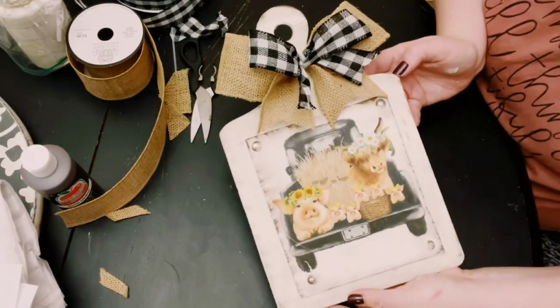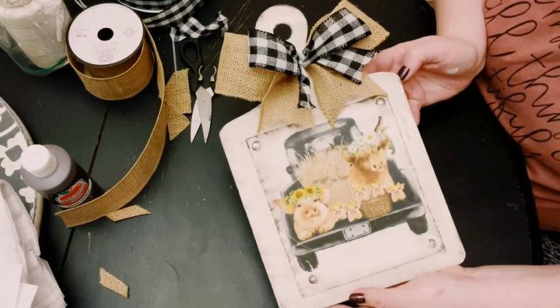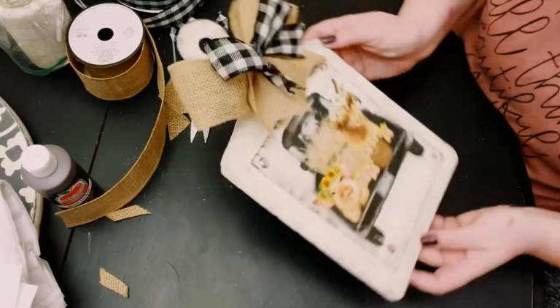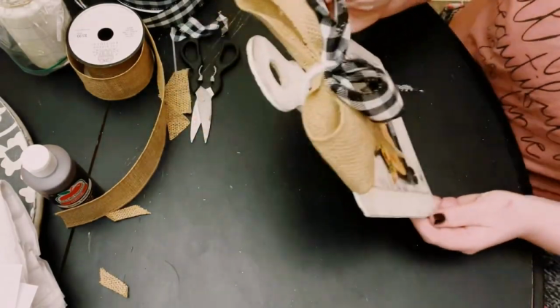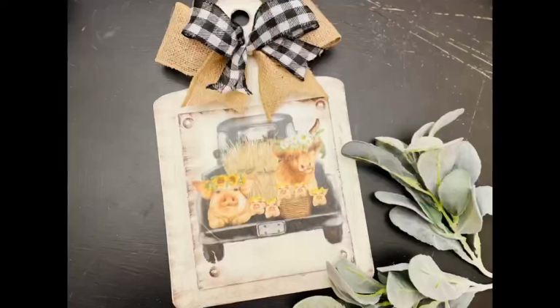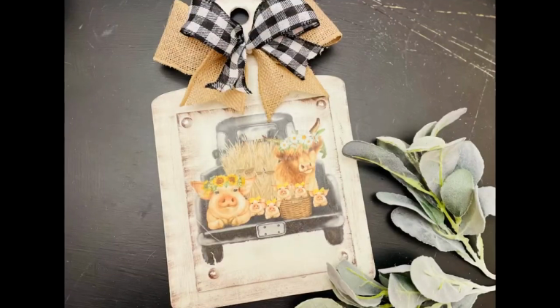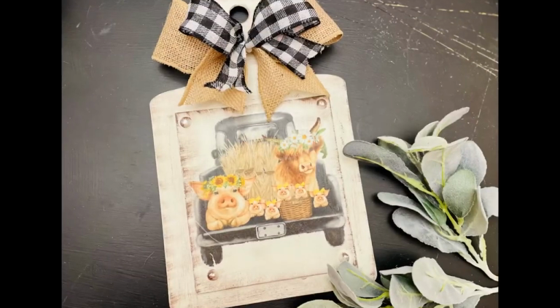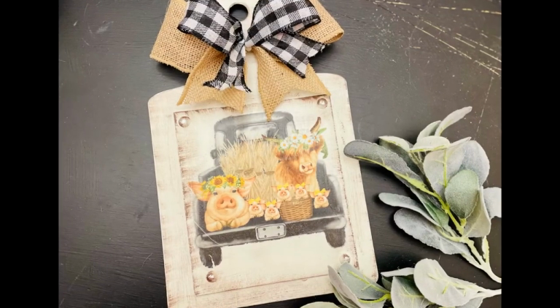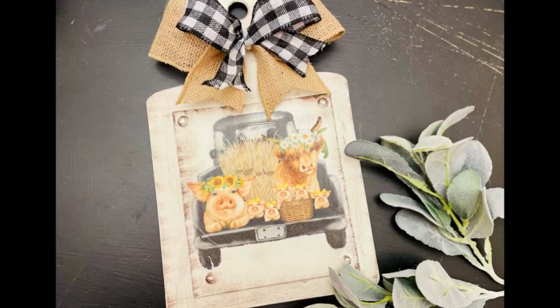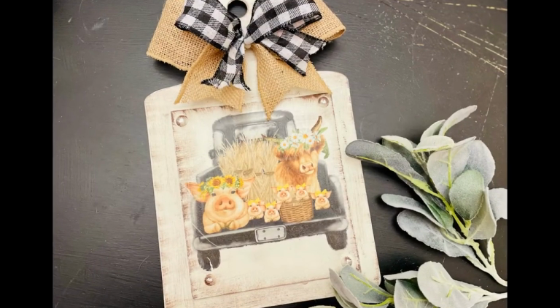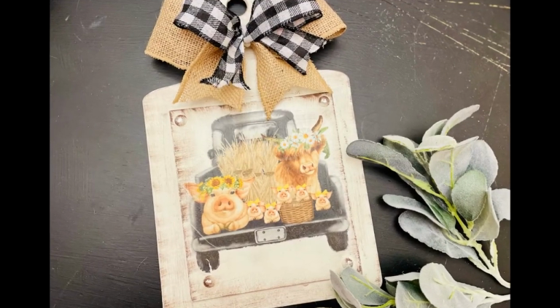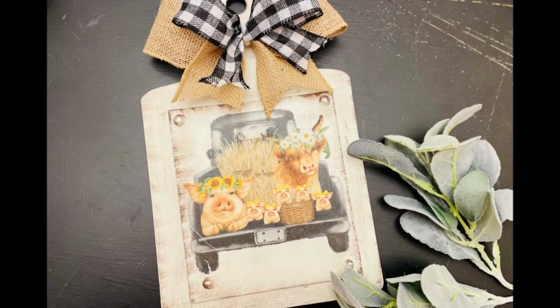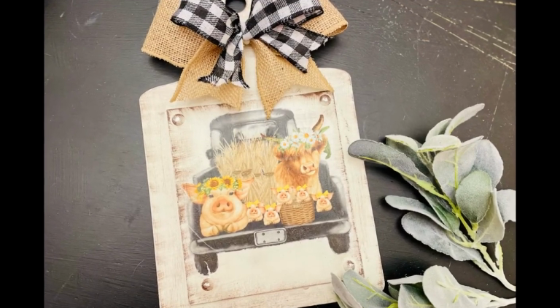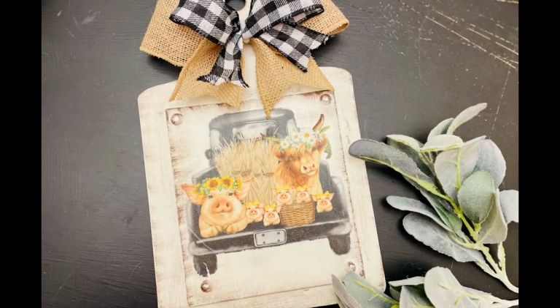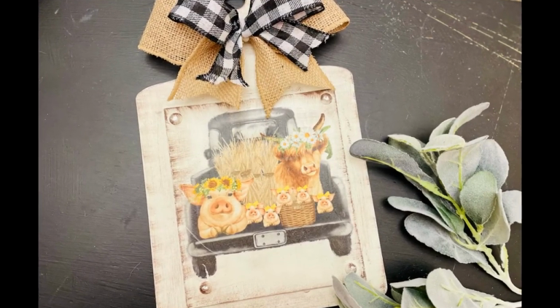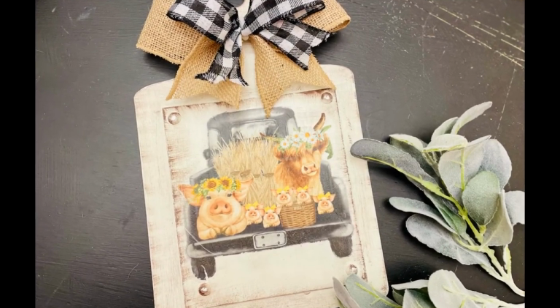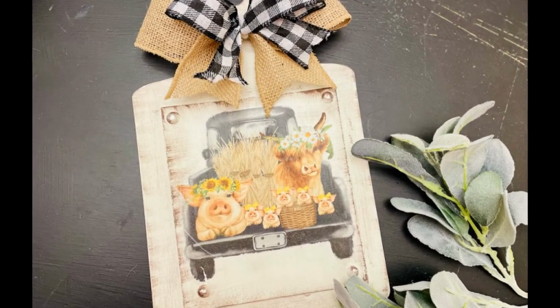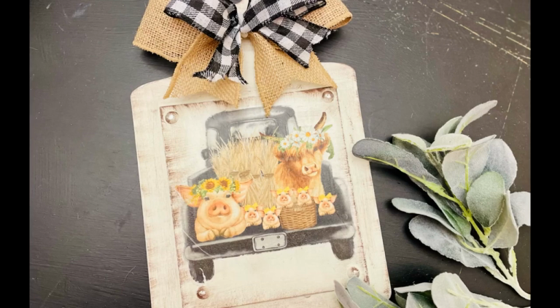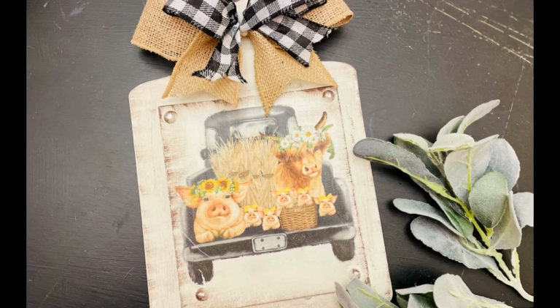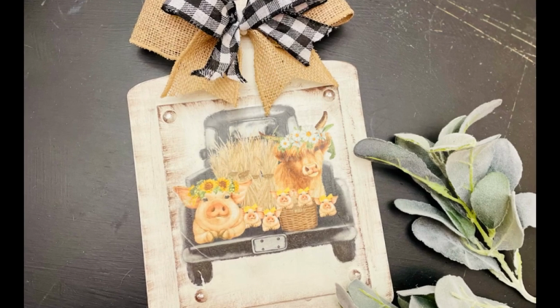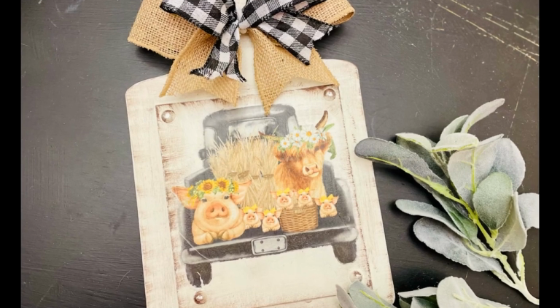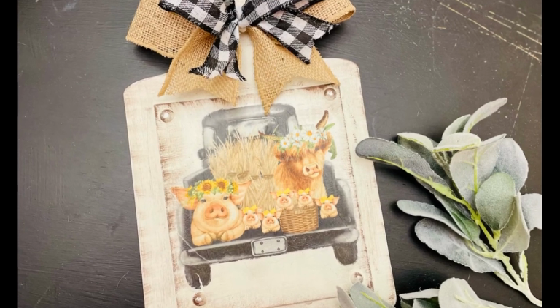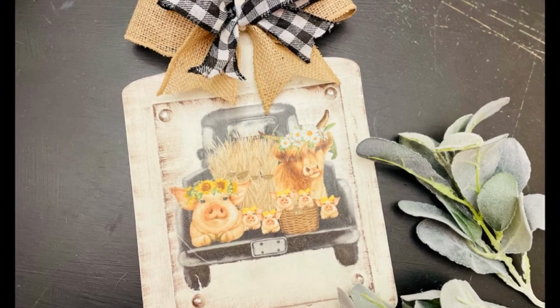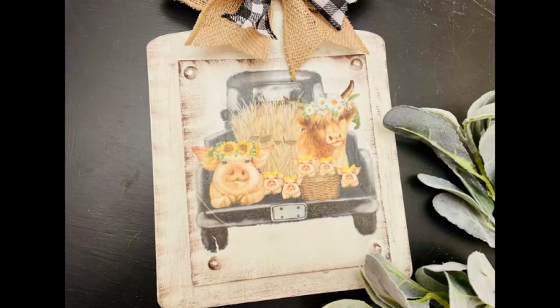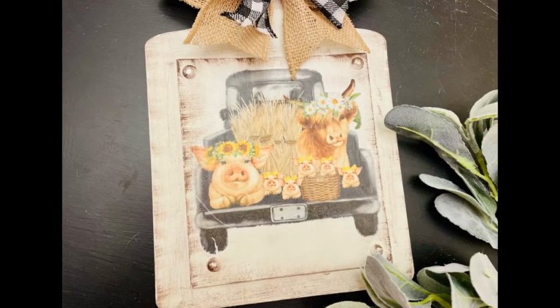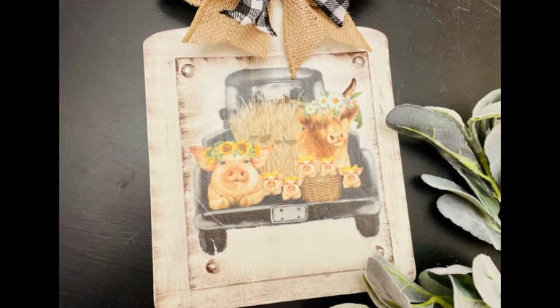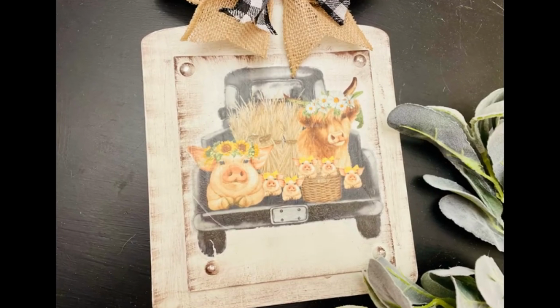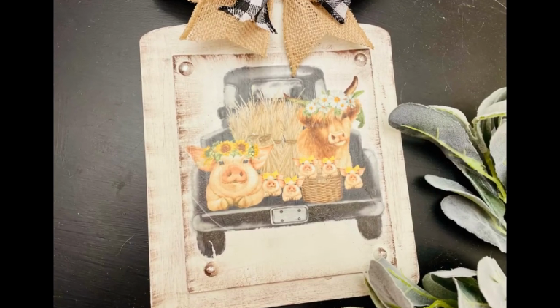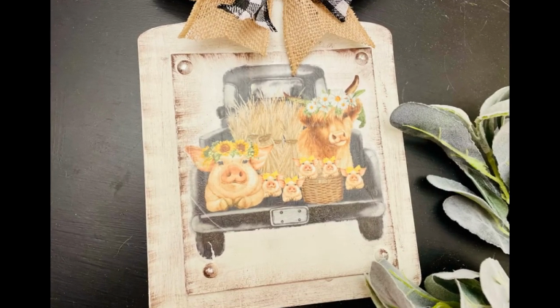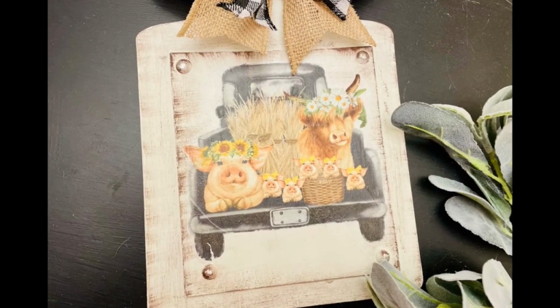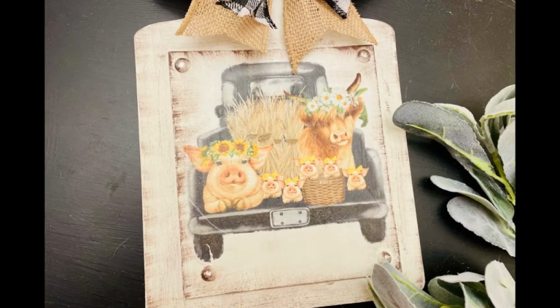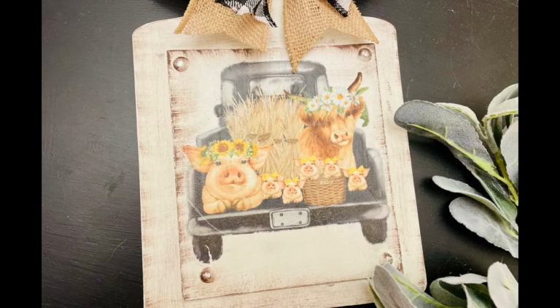I cannot wait to do more projects like this. I hope this inspires you guys to create your own in your own special way. If it did, please be sure to sprinkle the love. Thank you so much and I hope y'all have a good rest of your day.